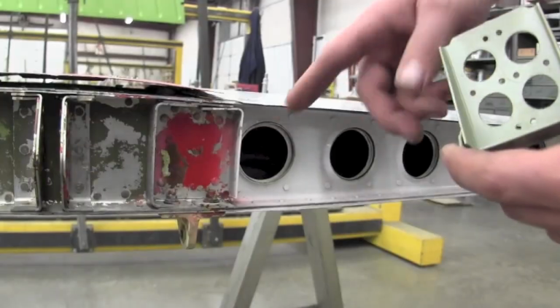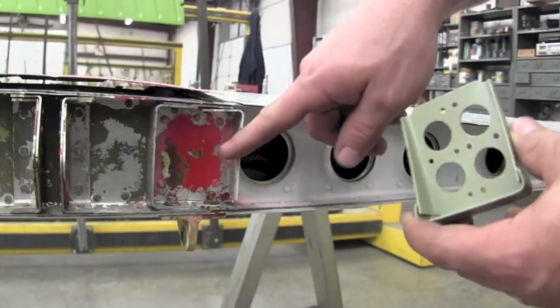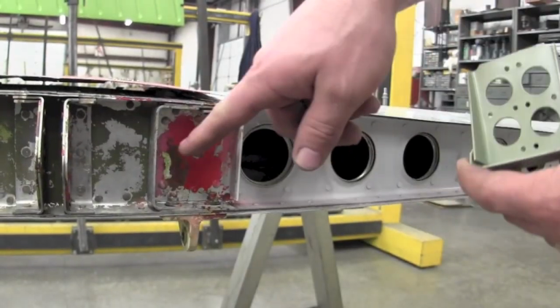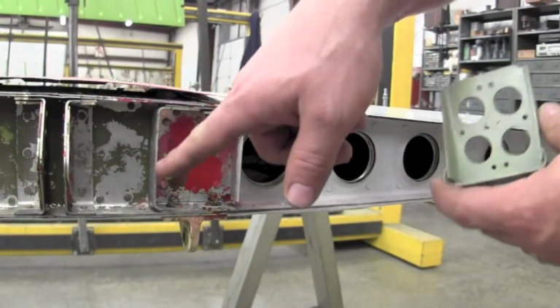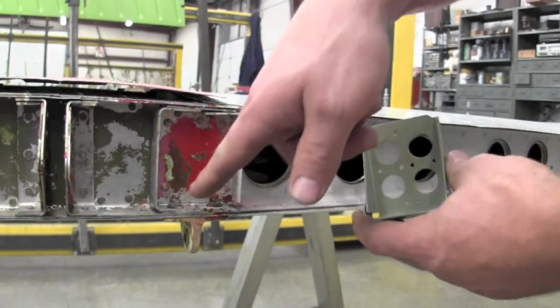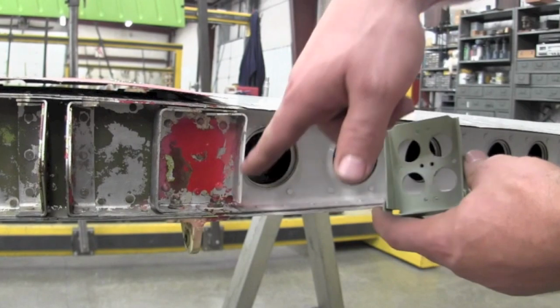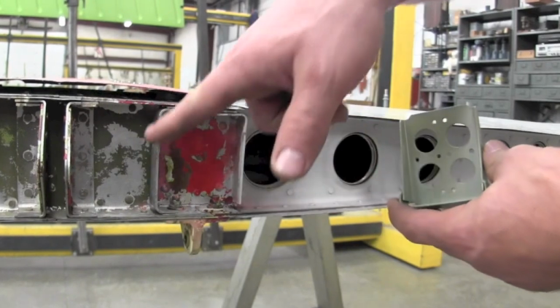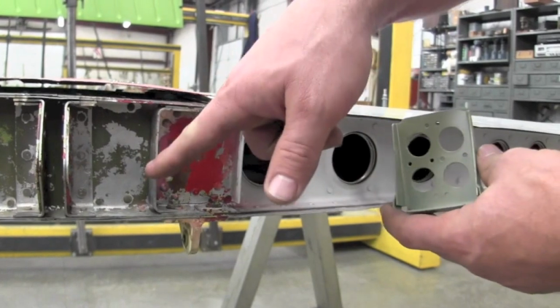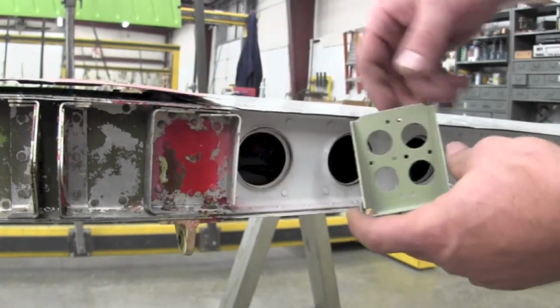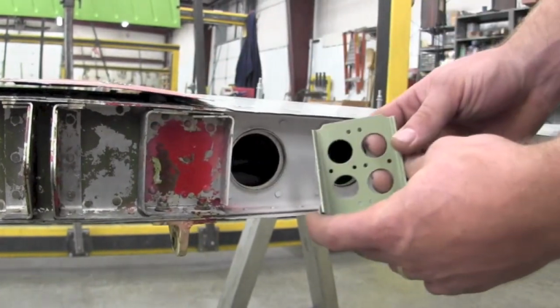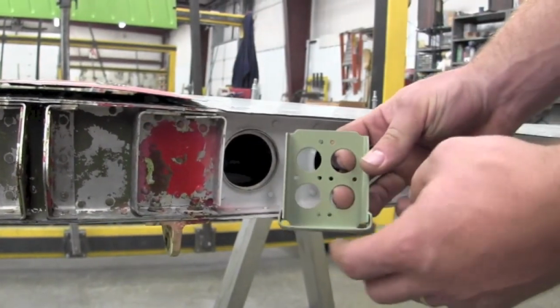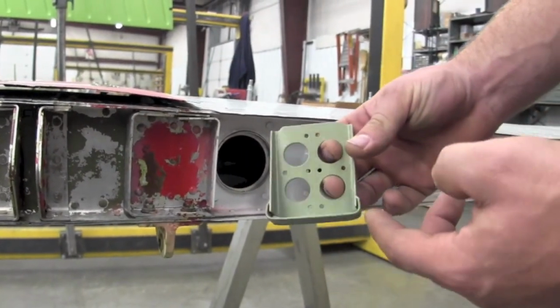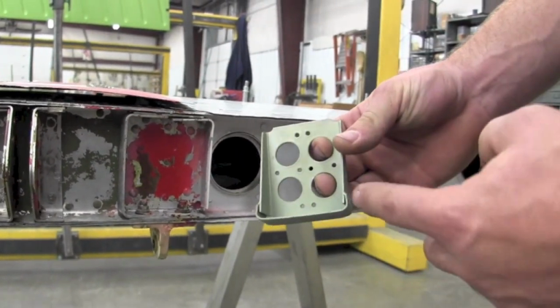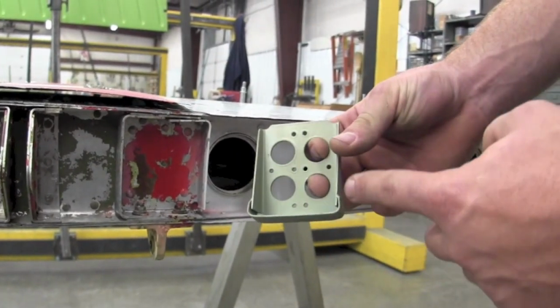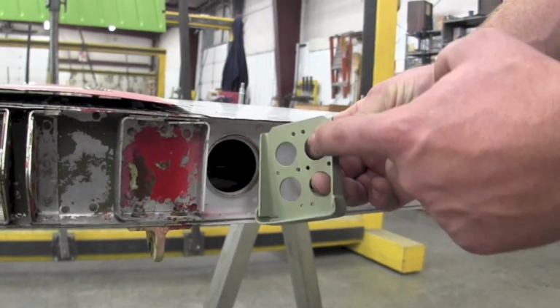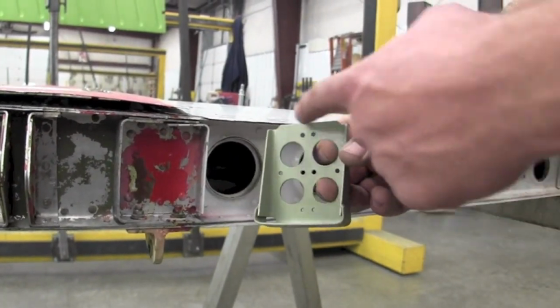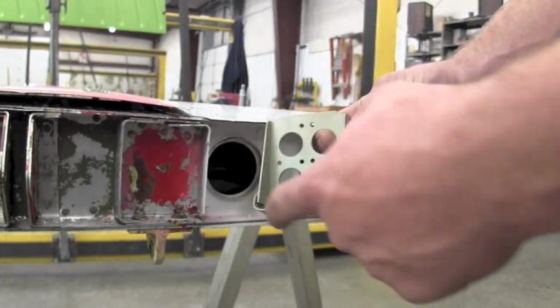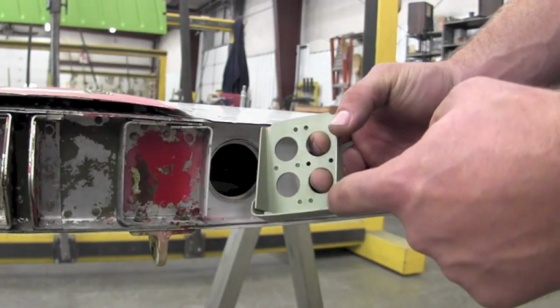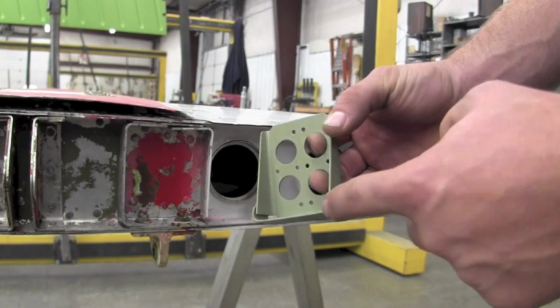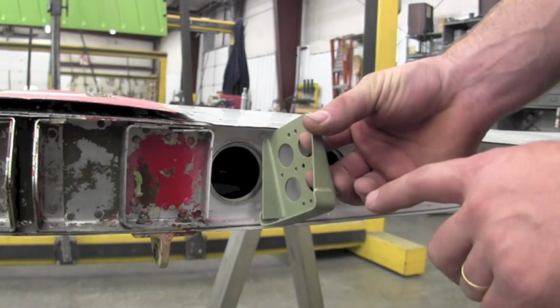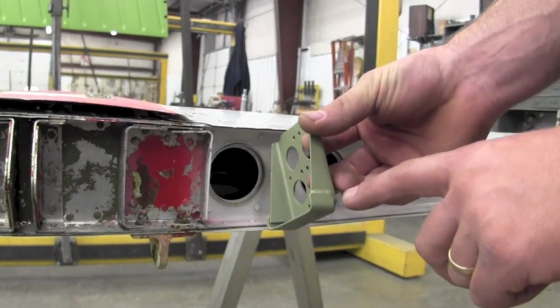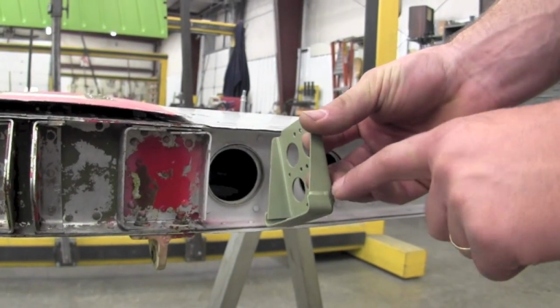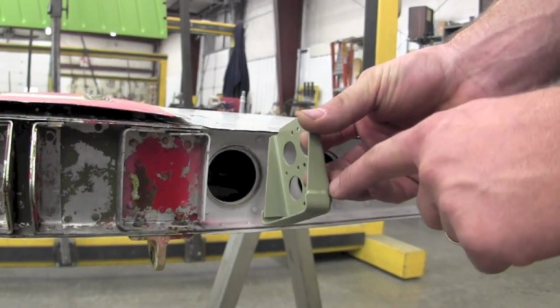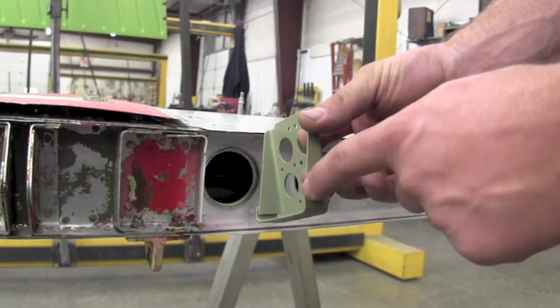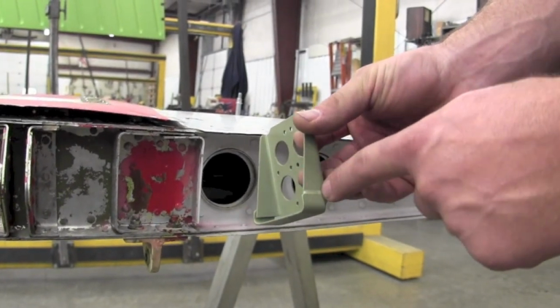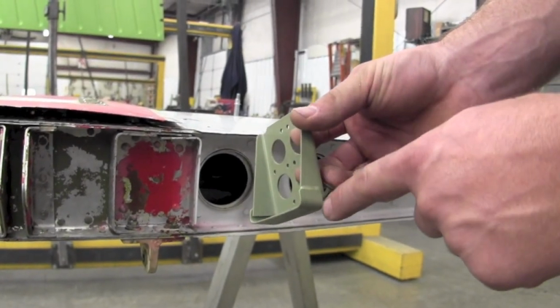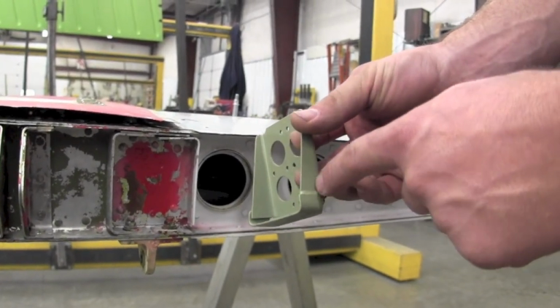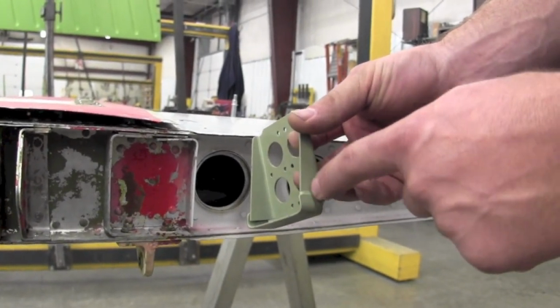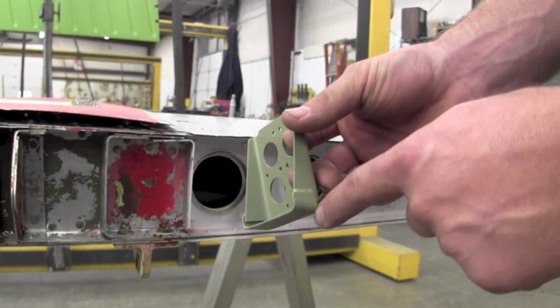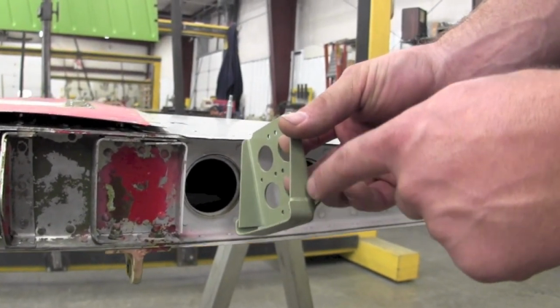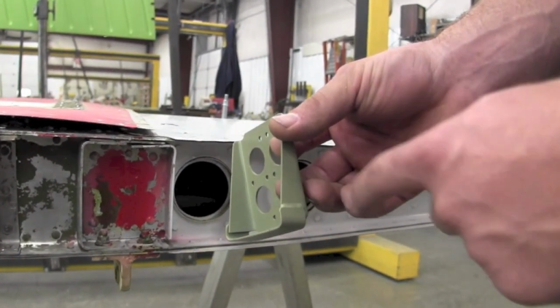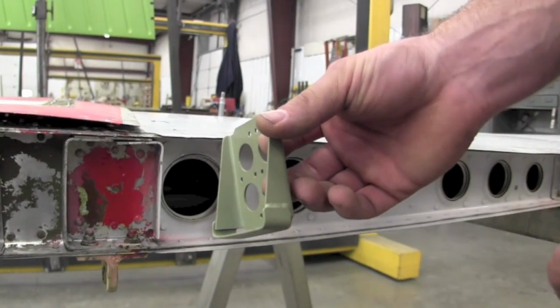This here is the aluminum box — it has four sides. This is the new steel box that has three sides, and you want to make sure that it has been welded. This is a welded flange right here.